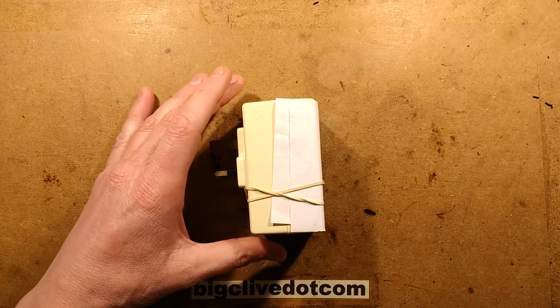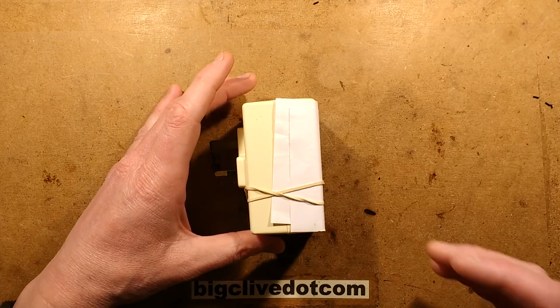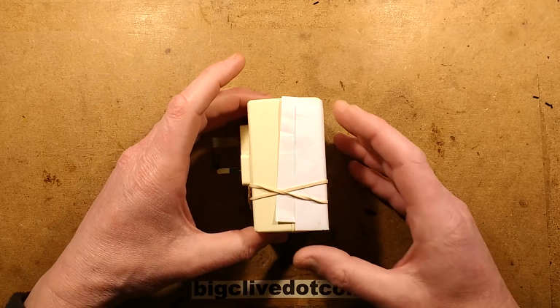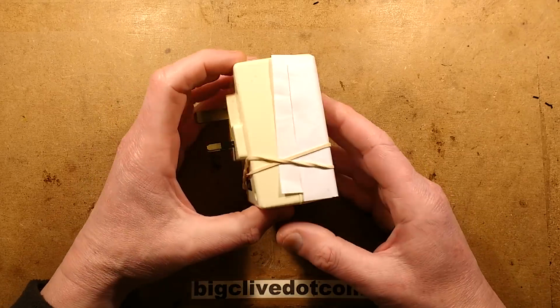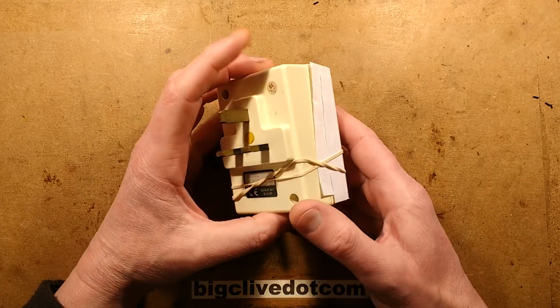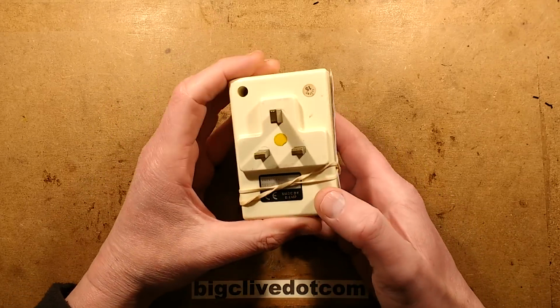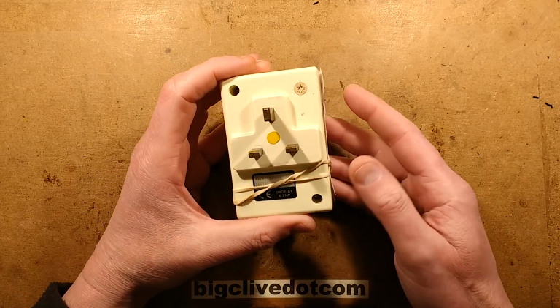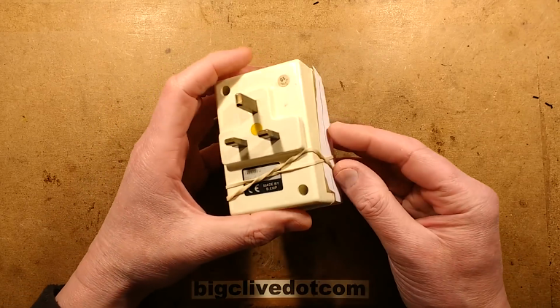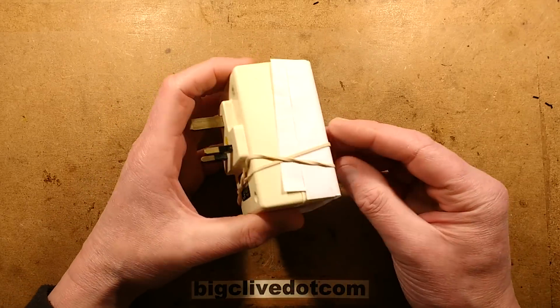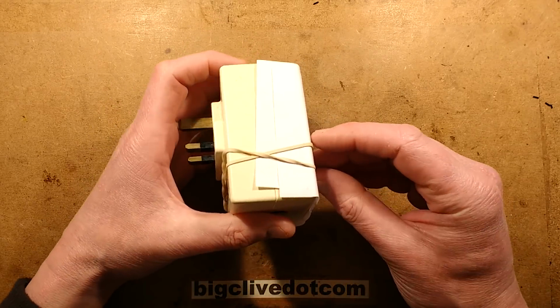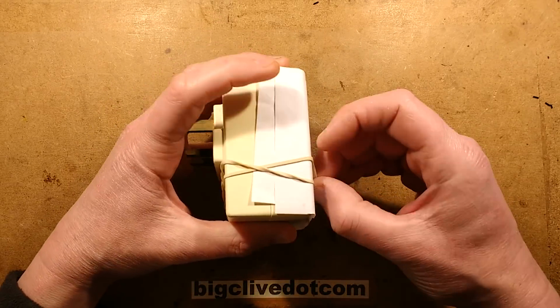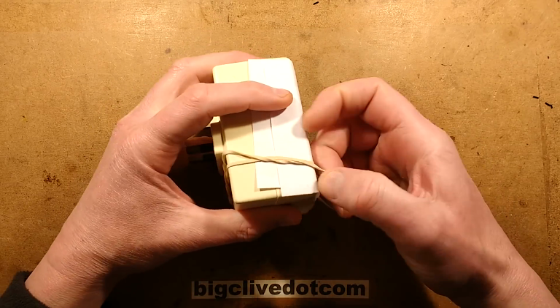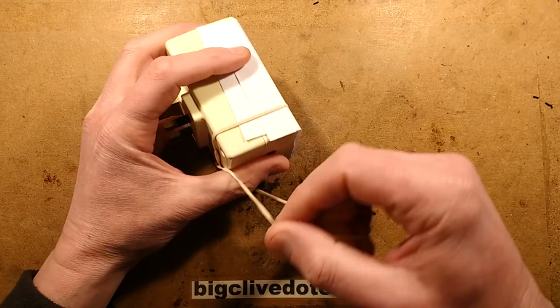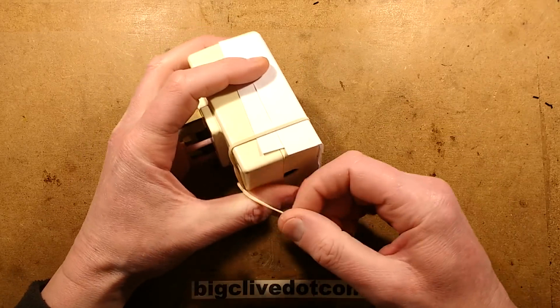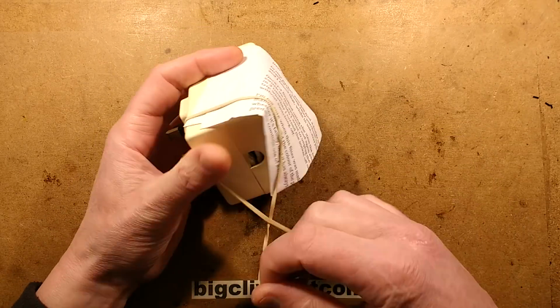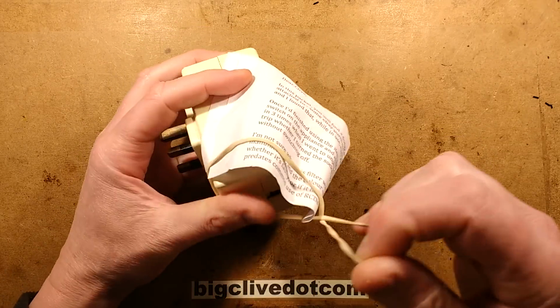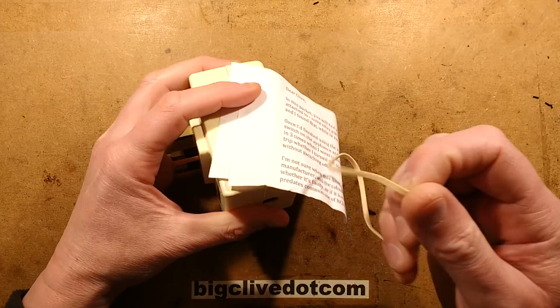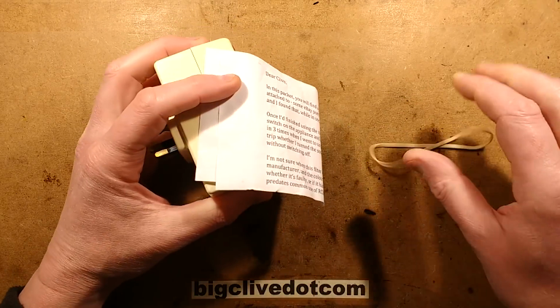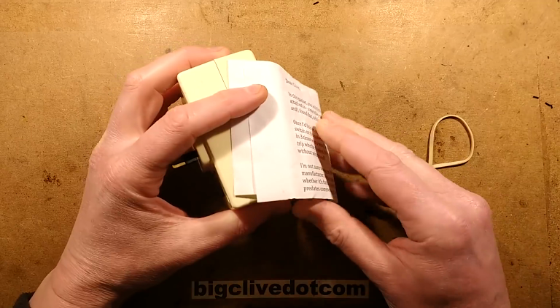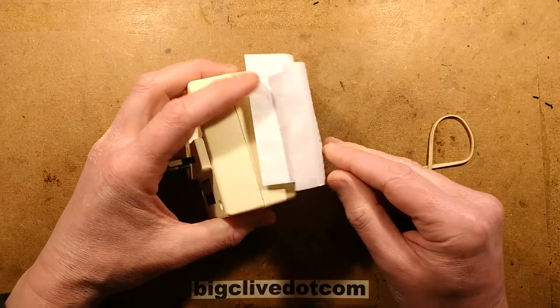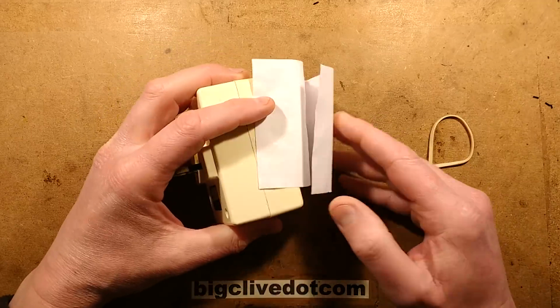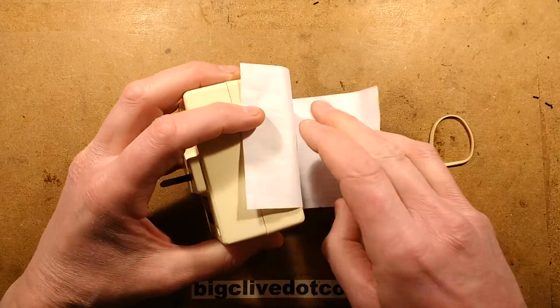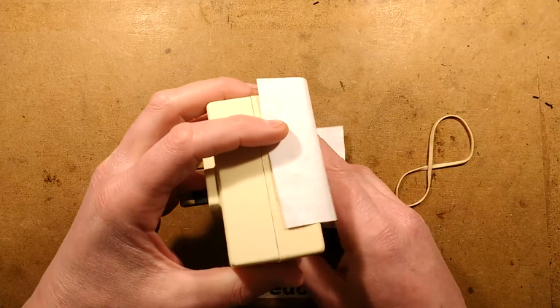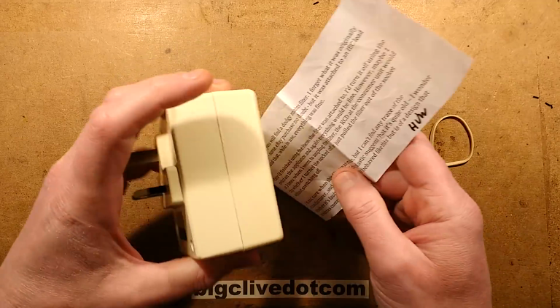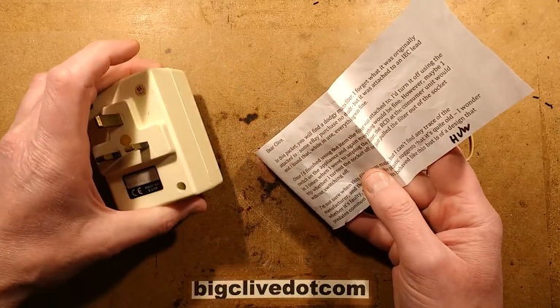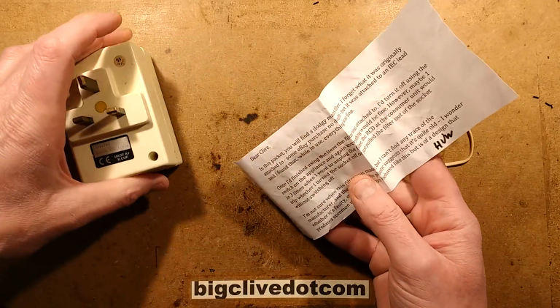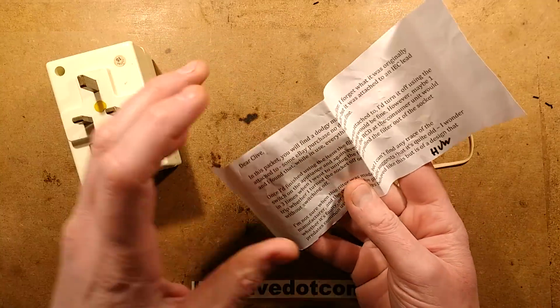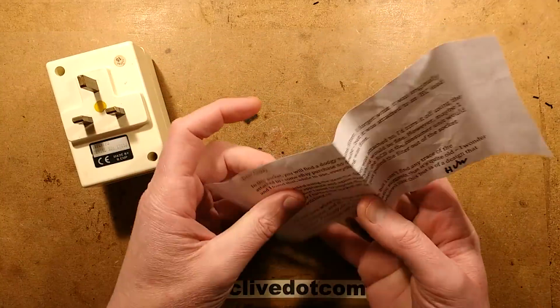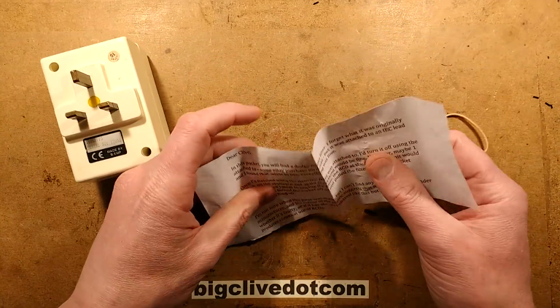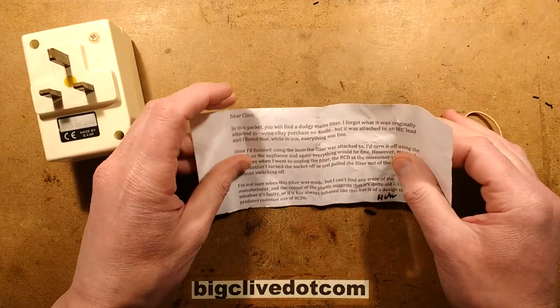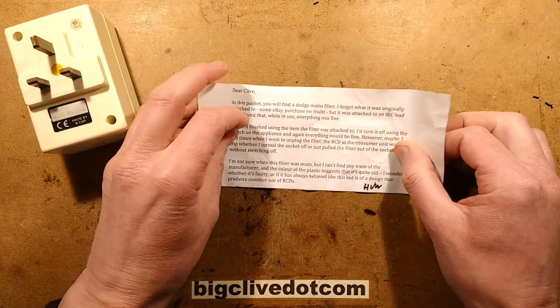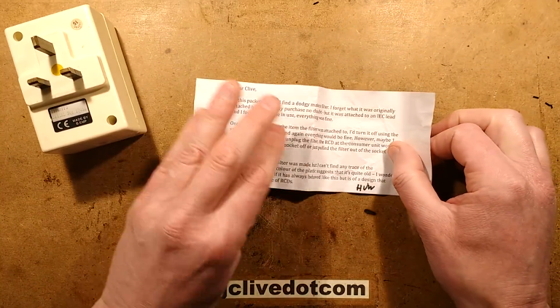I've just pulled this out the middle of the gadget mountain, so it's time to take a look at it. This was sent in some time ago by Huw, spelt H-U-W.